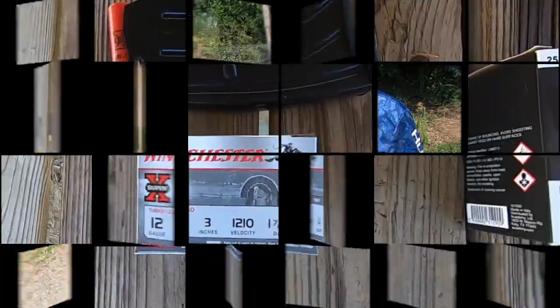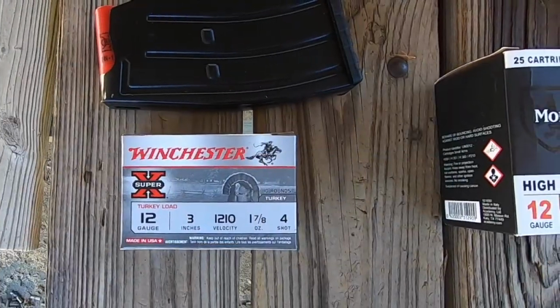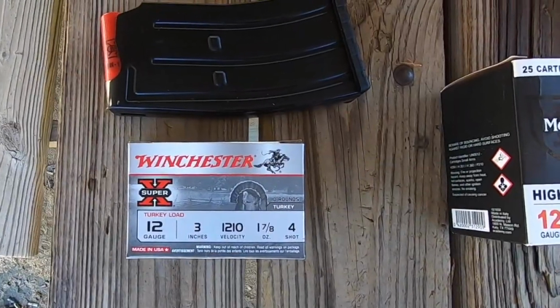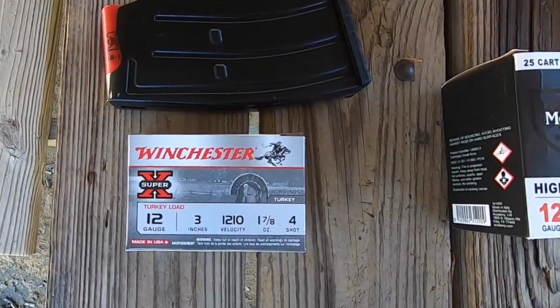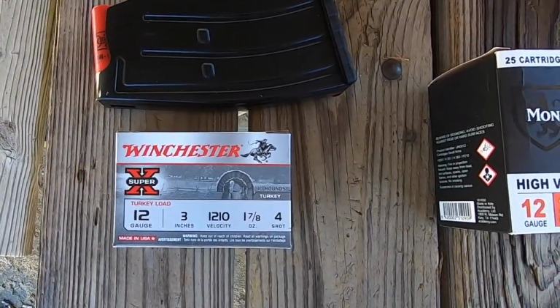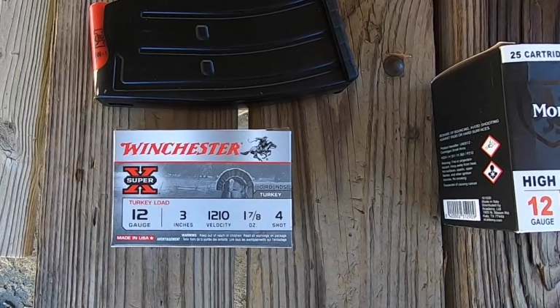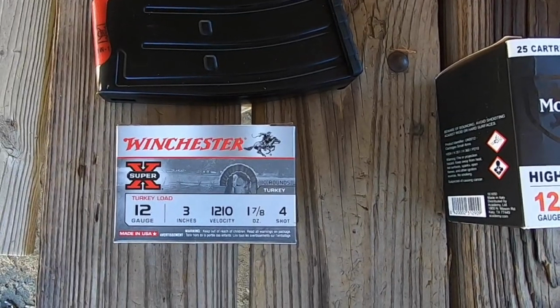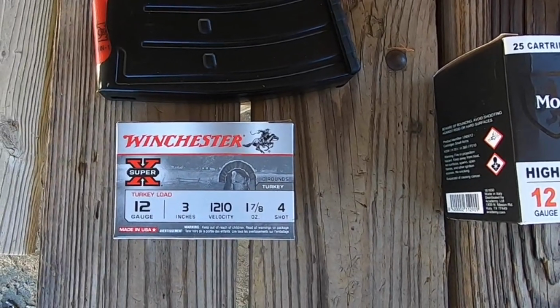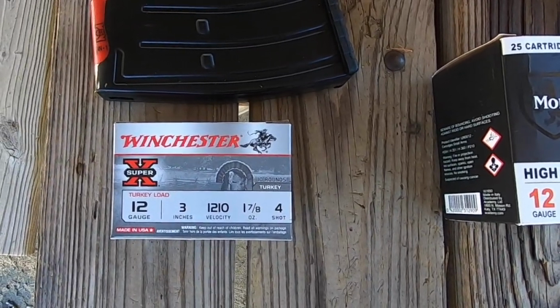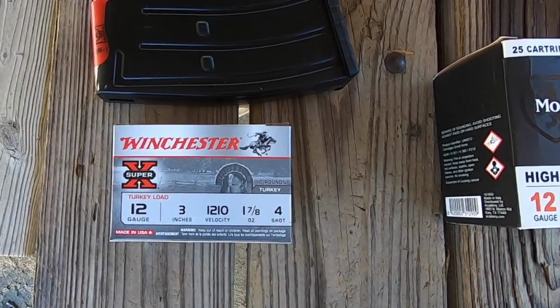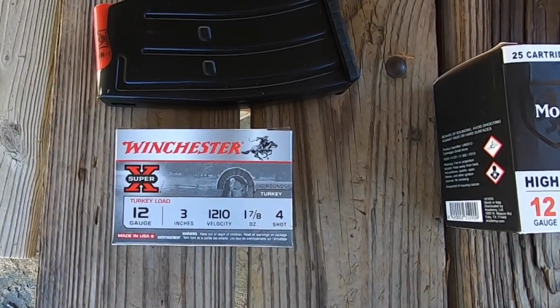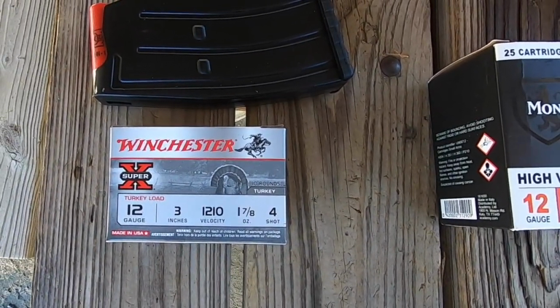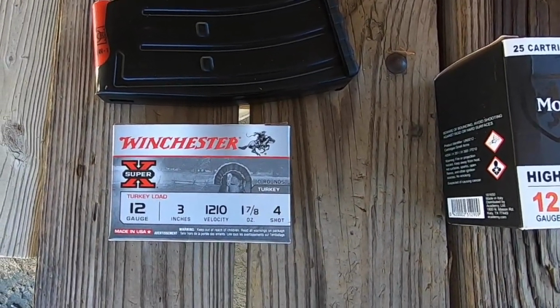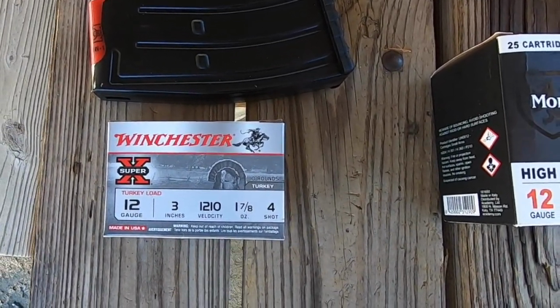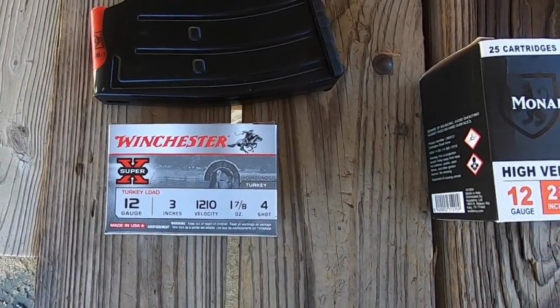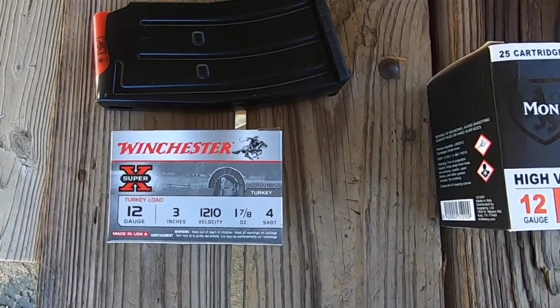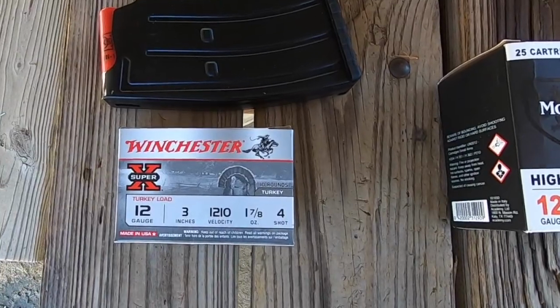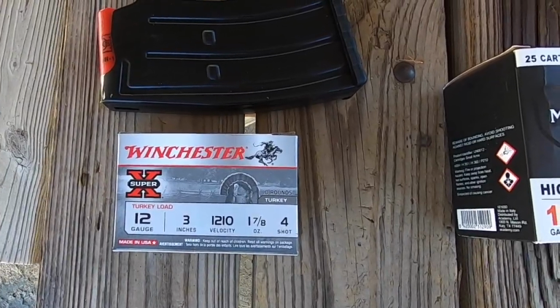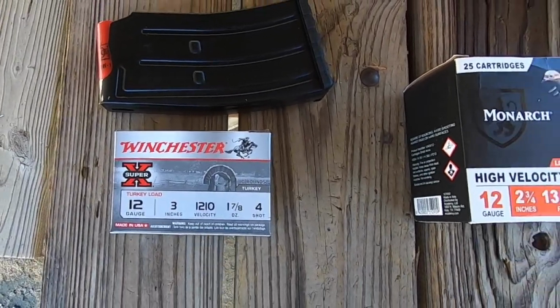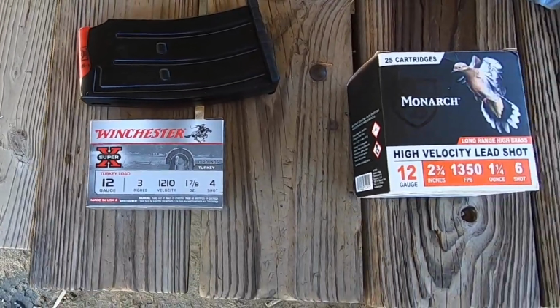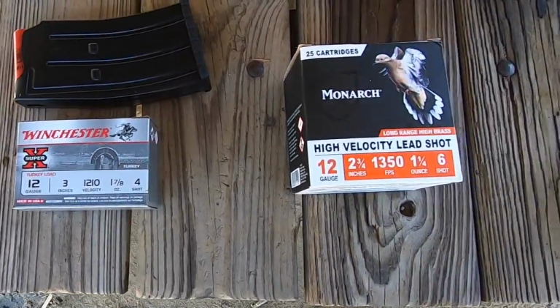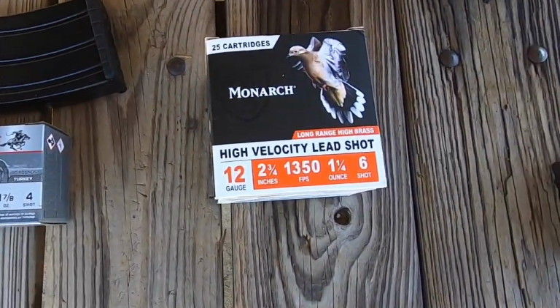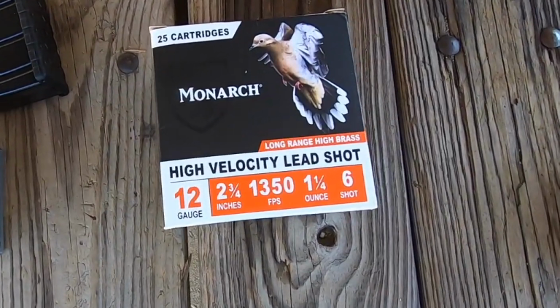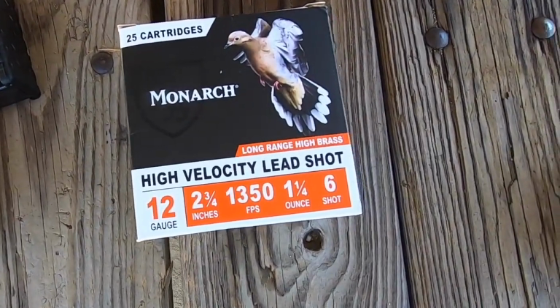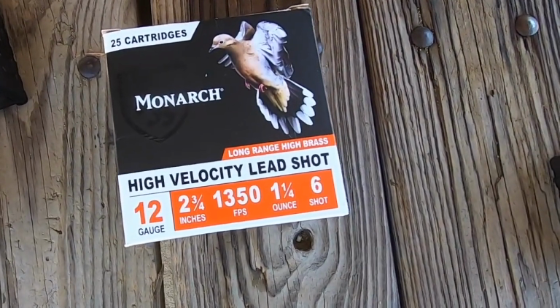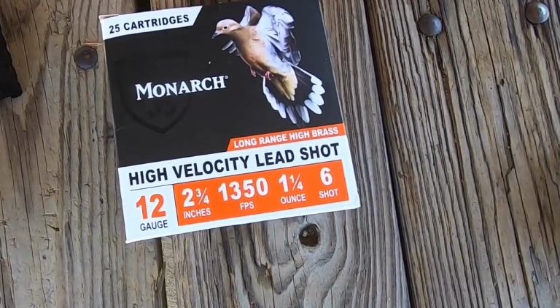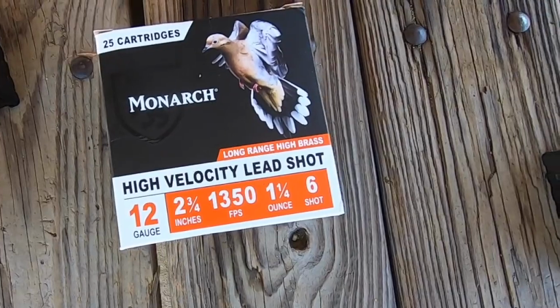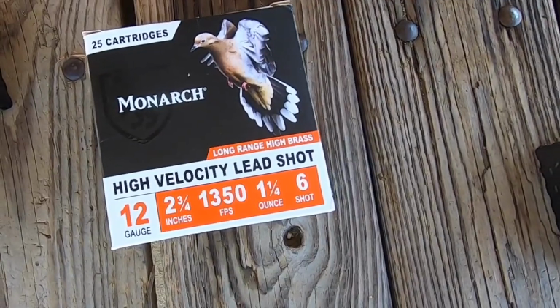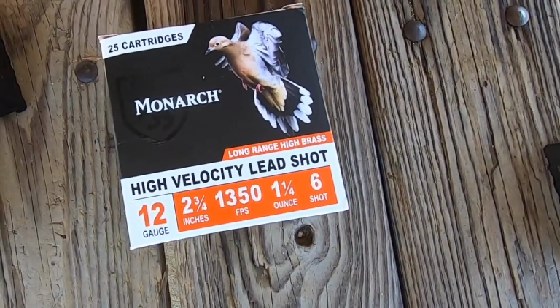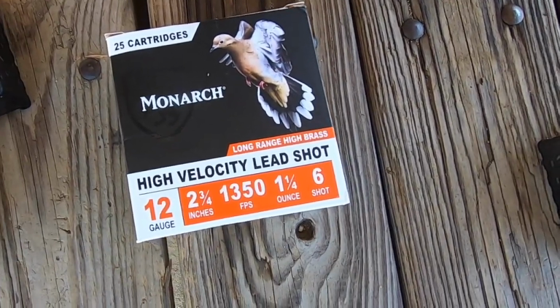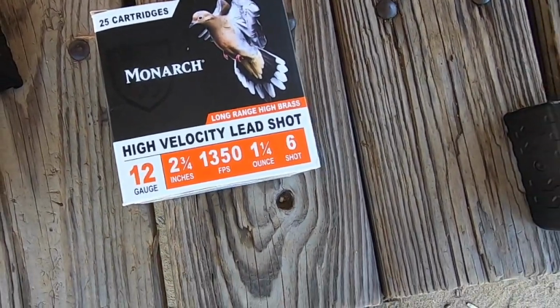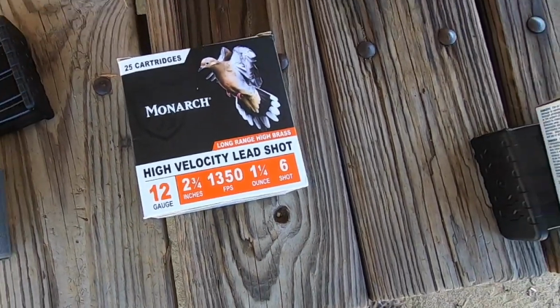This is what we're going to be shooting through it today — 12 gauge, 3-inch shells, 1210 velocity, and these are number four shot. These are turkey loads that we're going to be shooting. This is what we've been running through it lately, and it's been doing really good shooting these things.